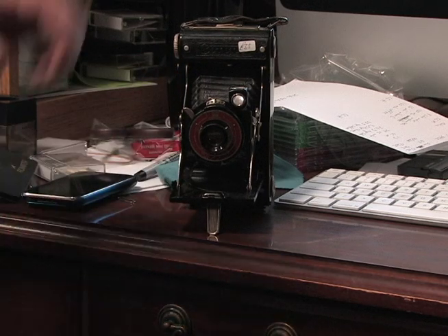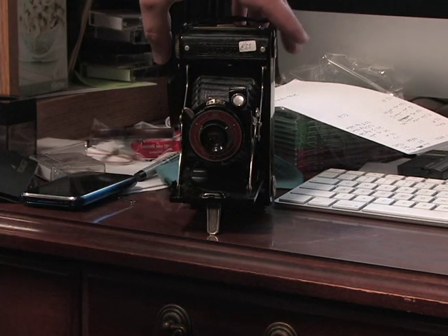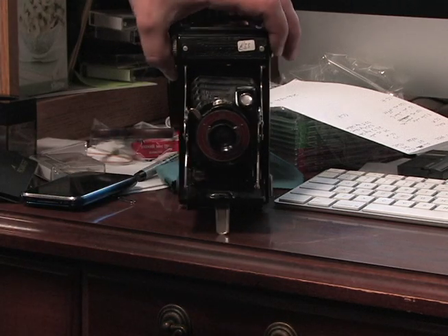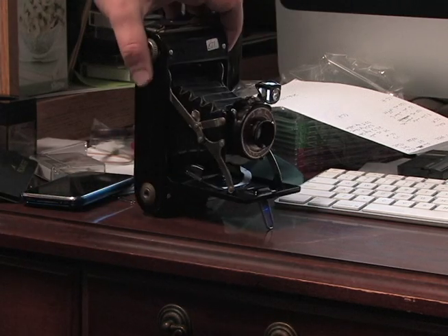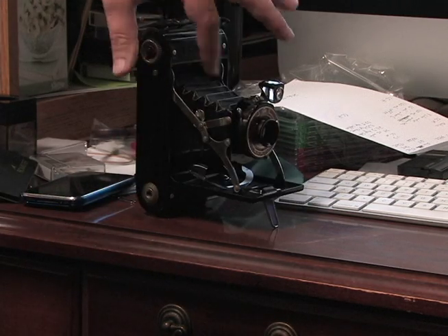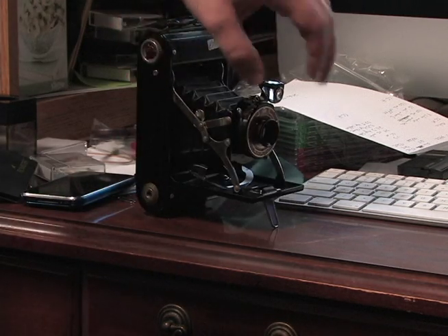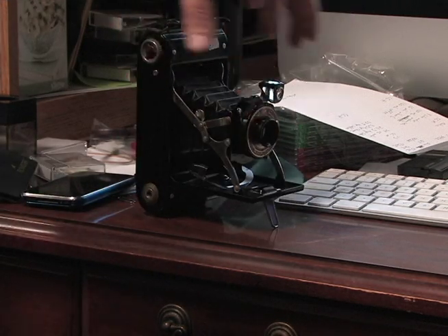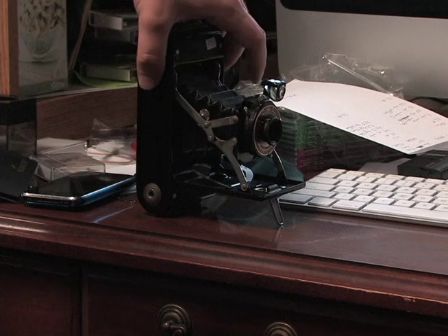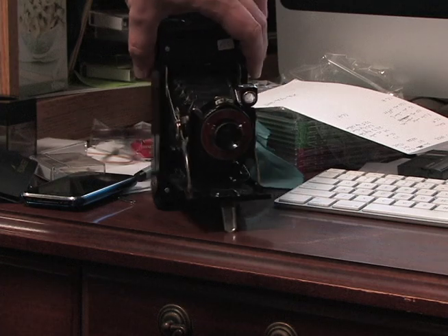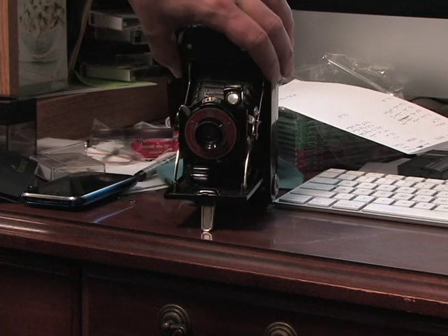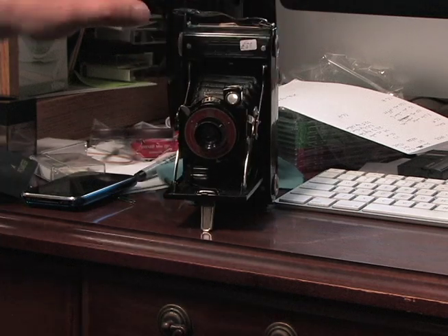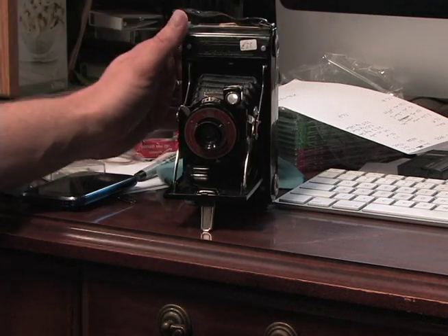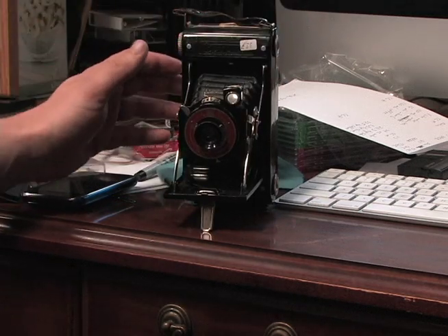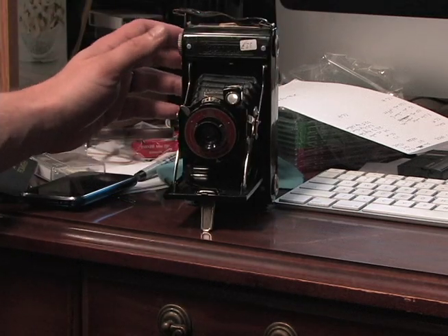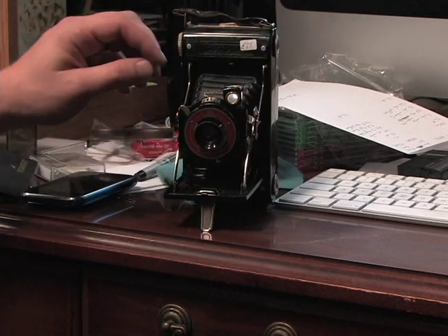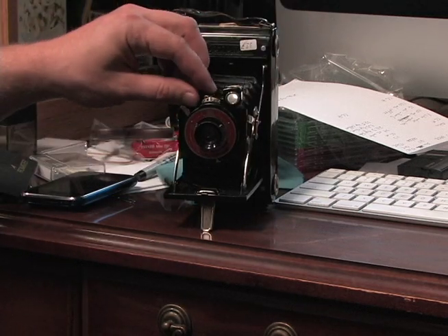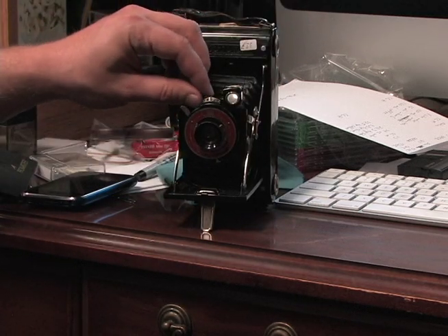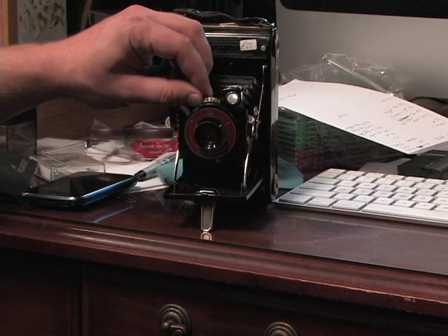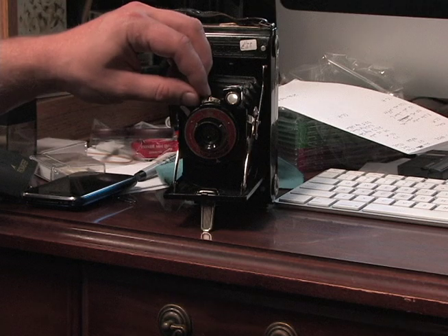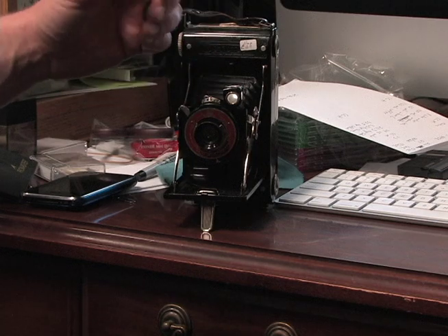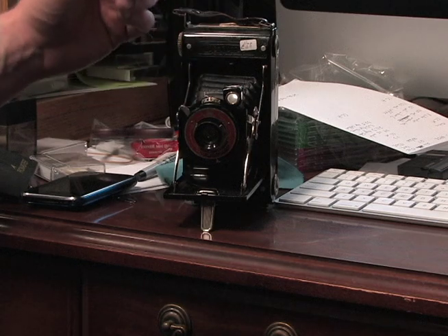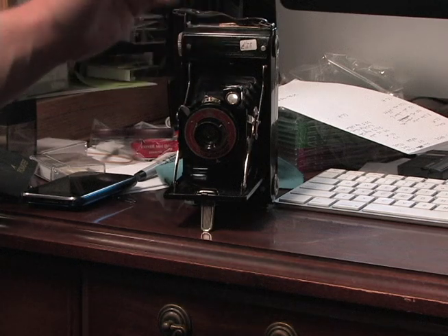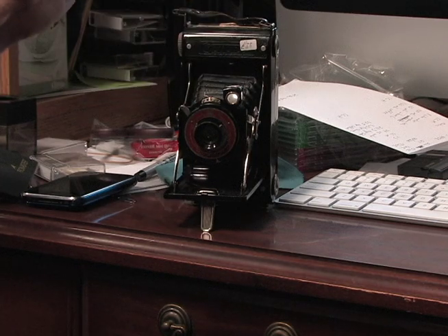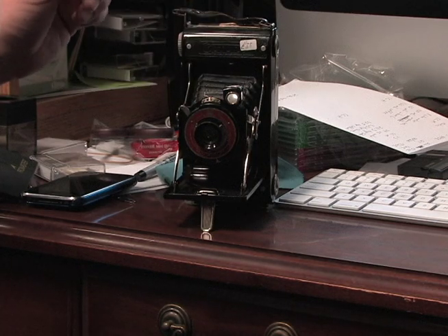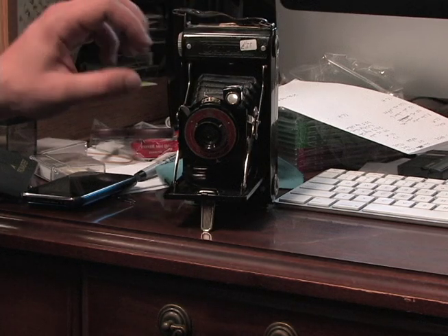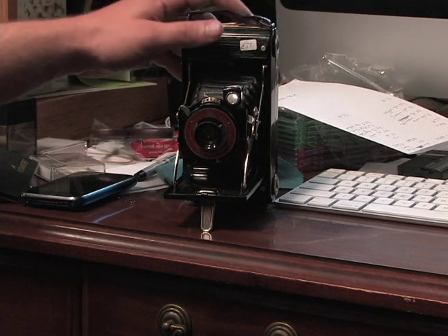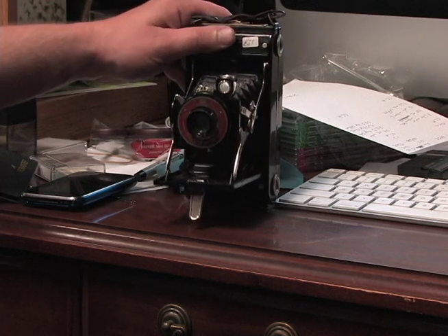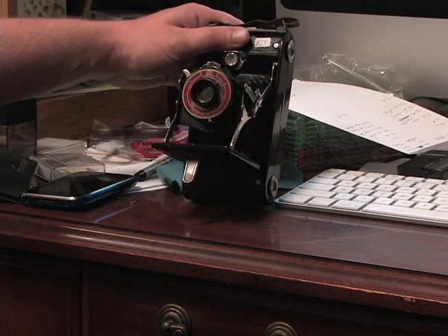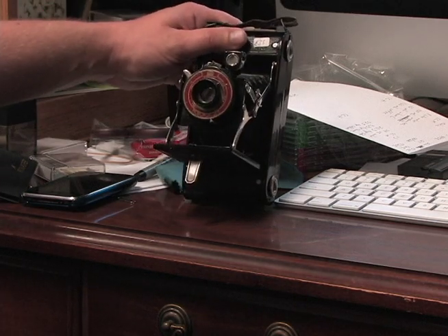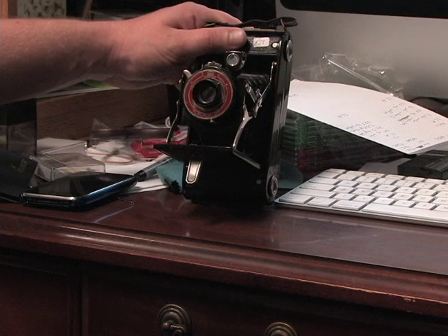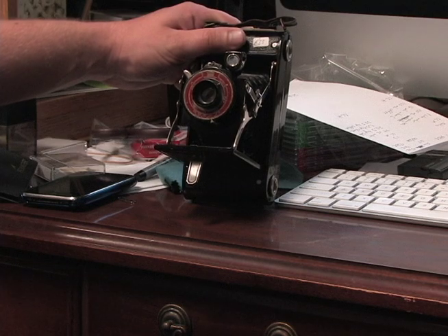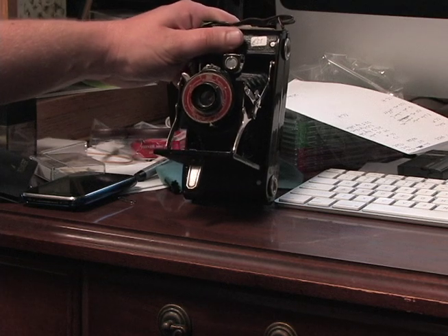You can see it's got some bellows, it's got the lens on the front, it's got some settings you can adjust — it has shutter speed. It goes from bulb to 1/100th of a second, and the aperture goes from 7.7 to 32.